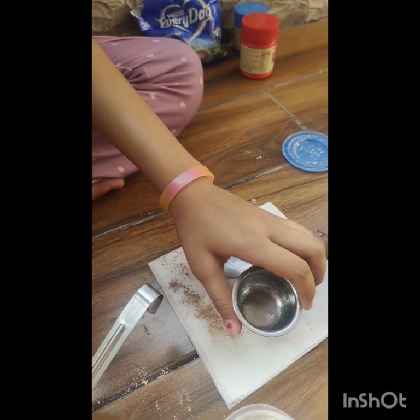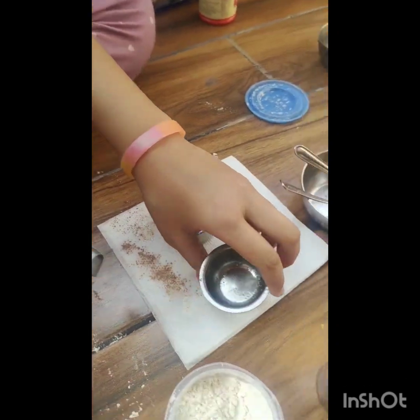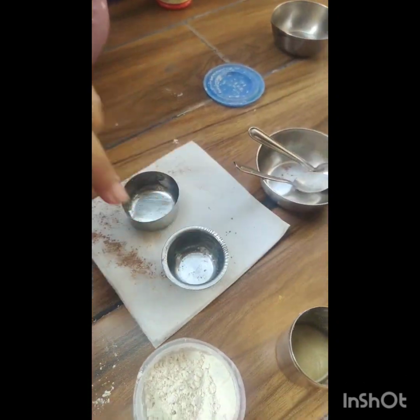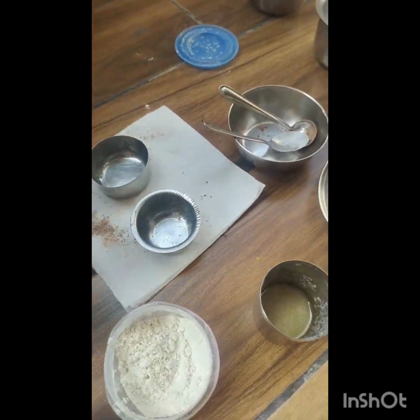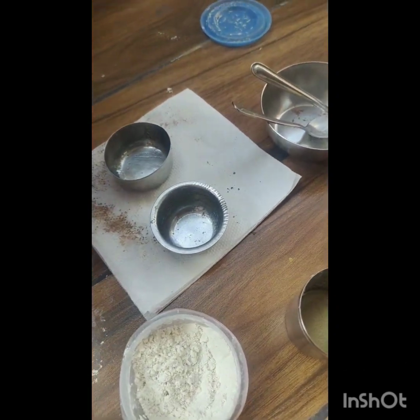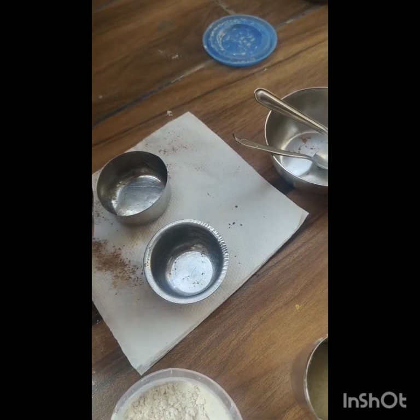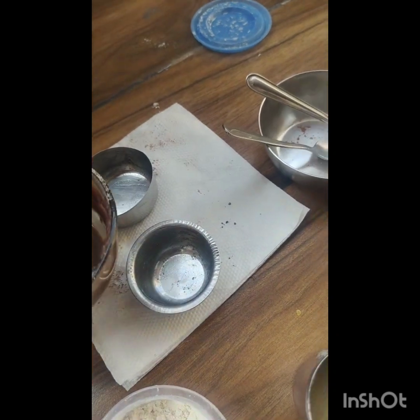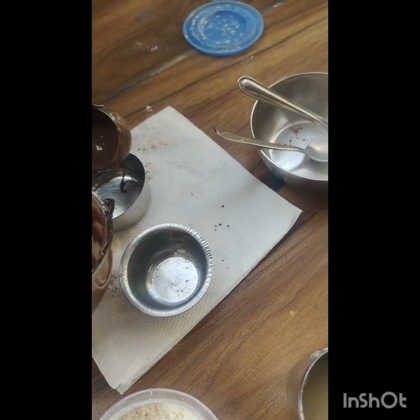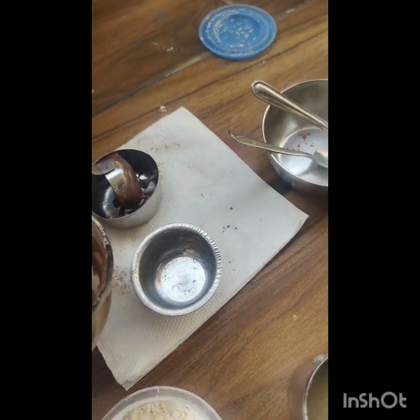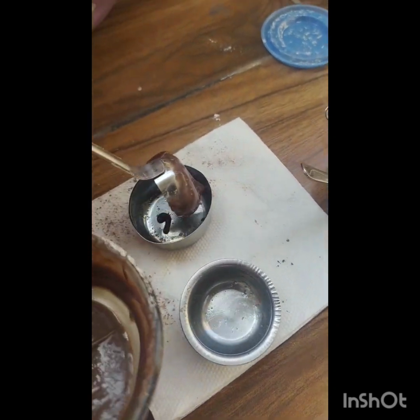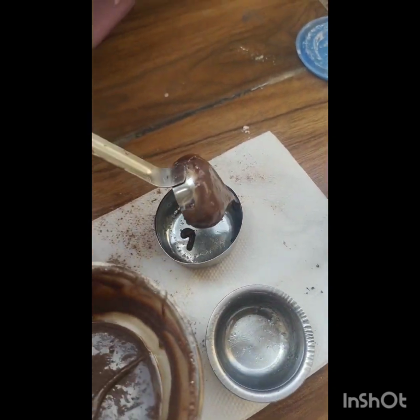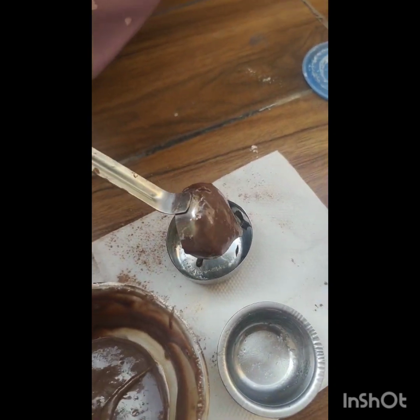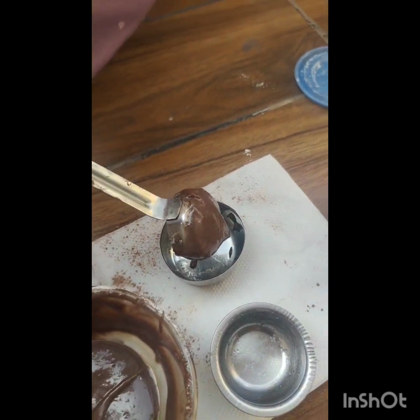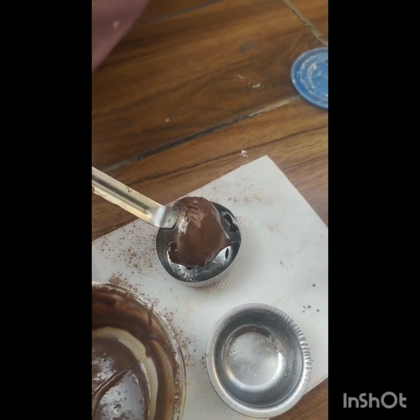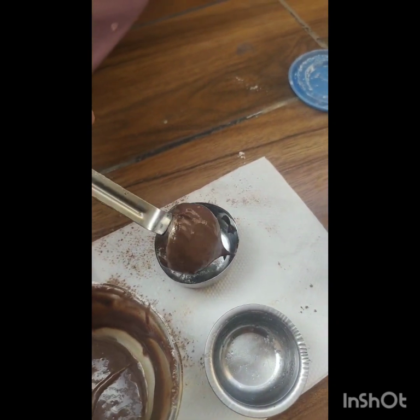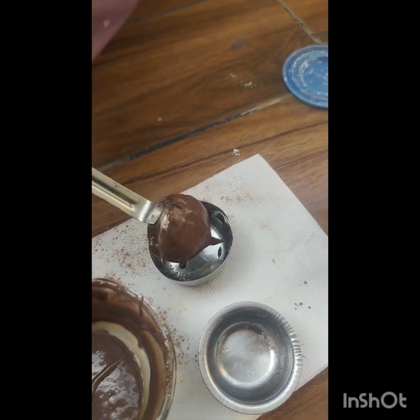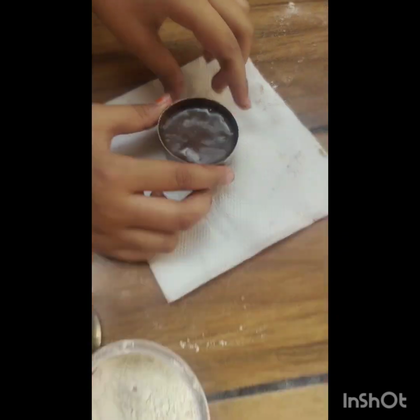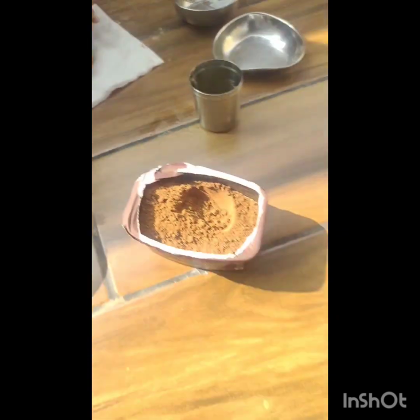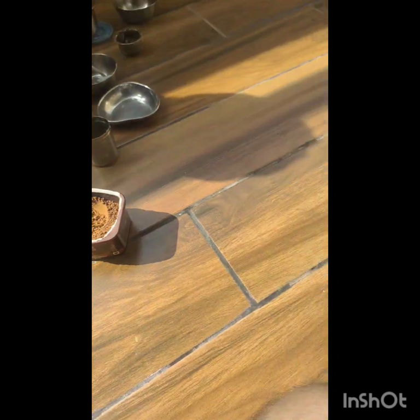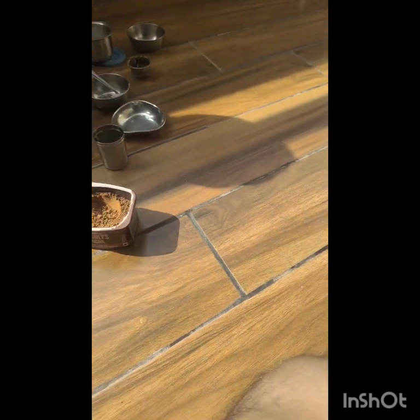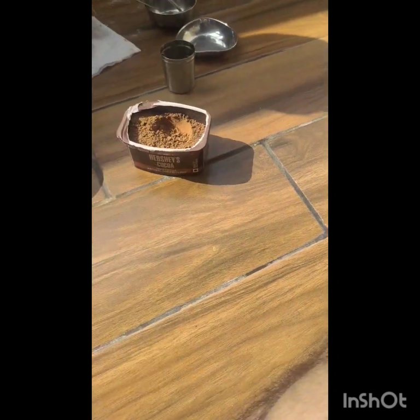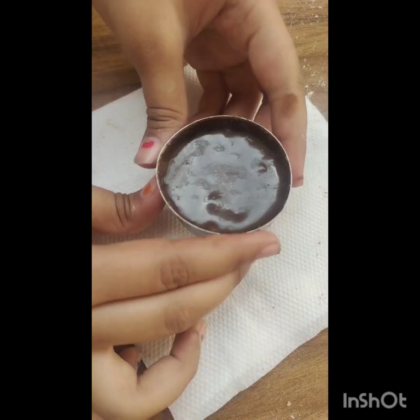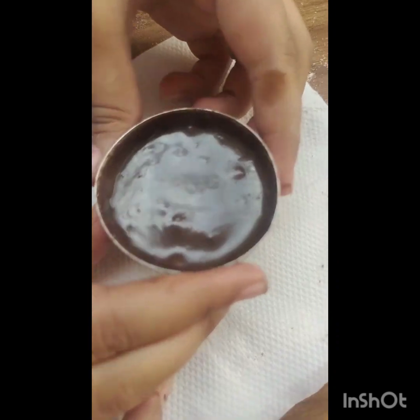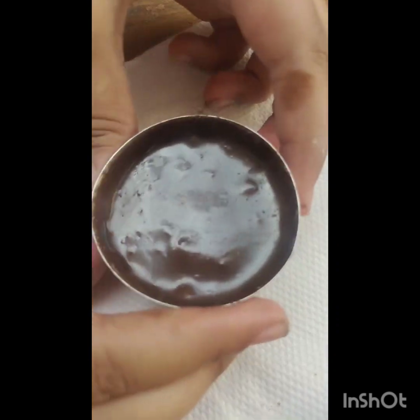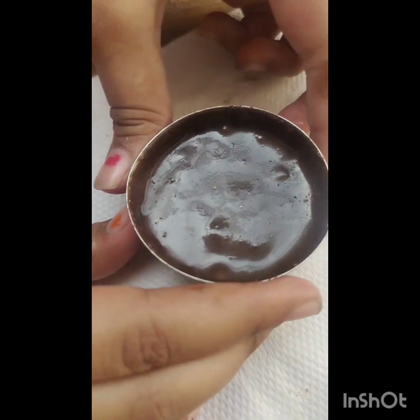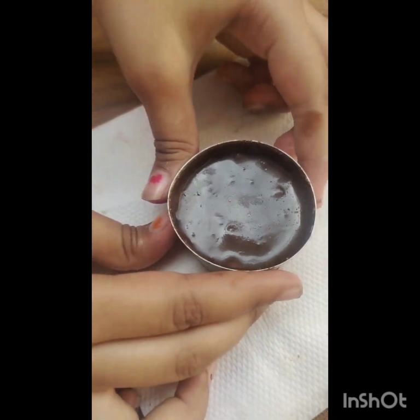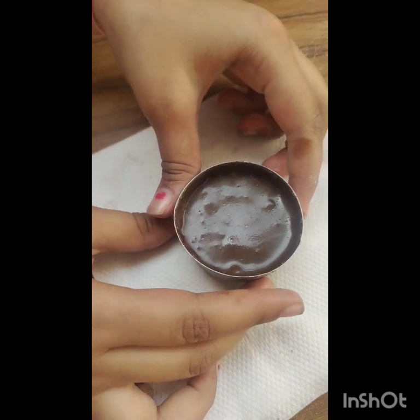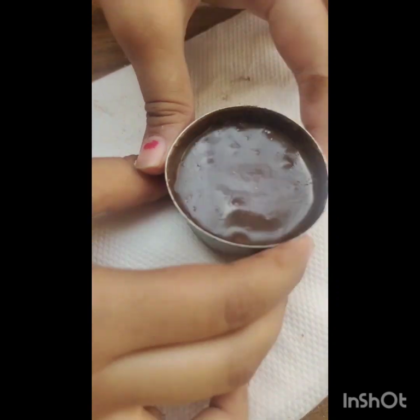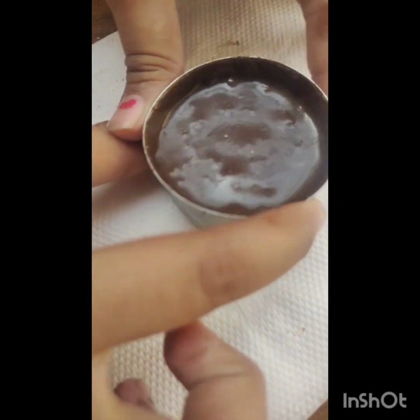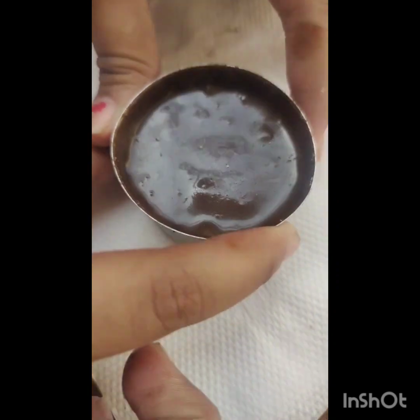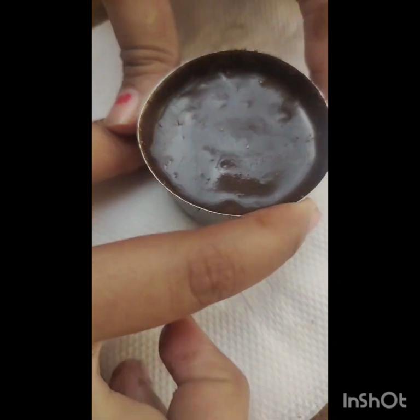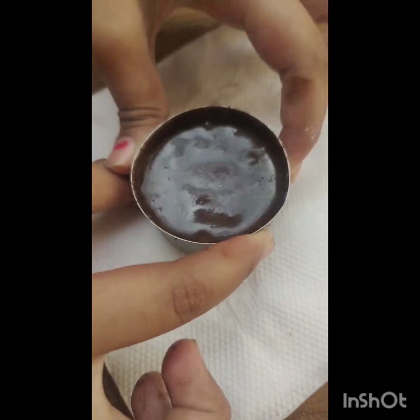Then I will pour the mixture — I mean batter — into the container. You can tap it like that so that it is even.